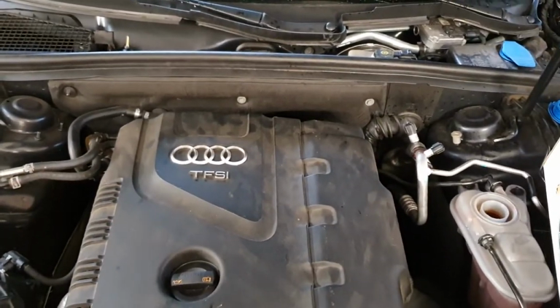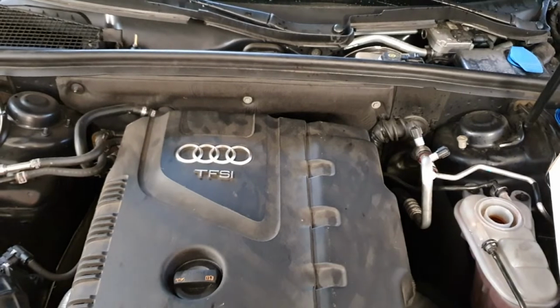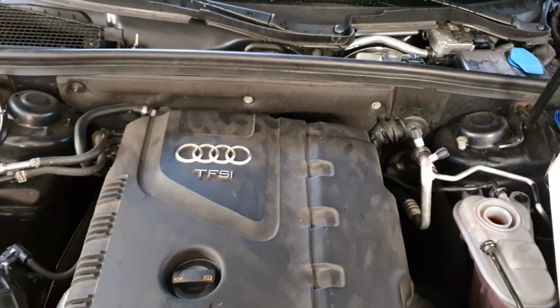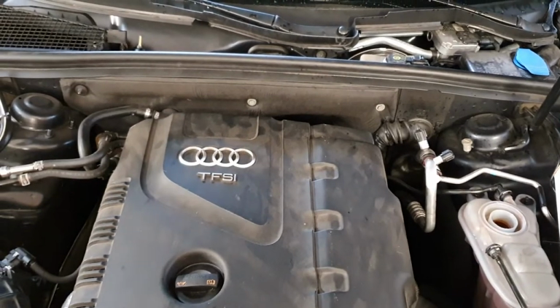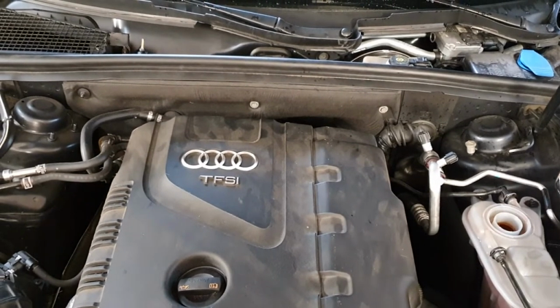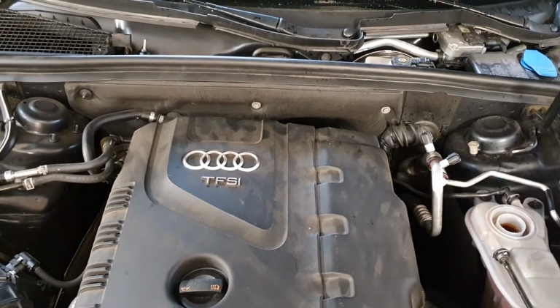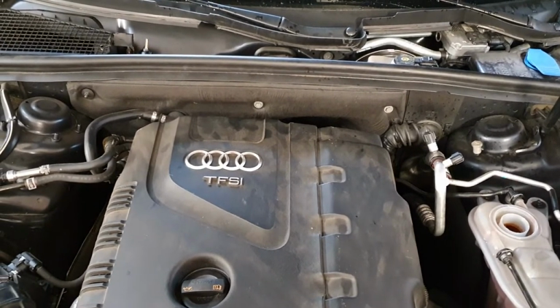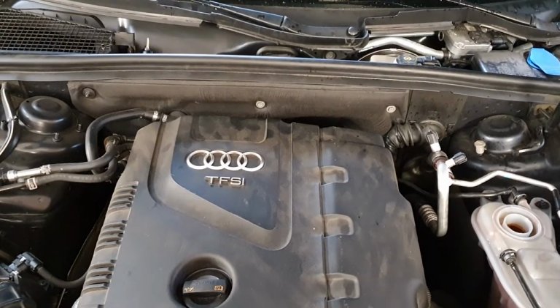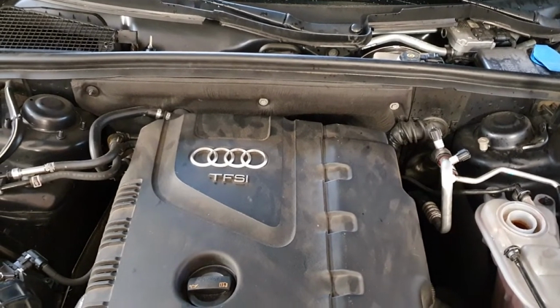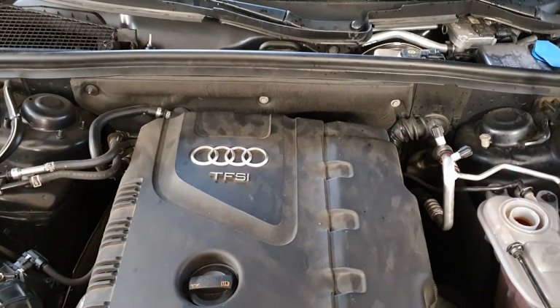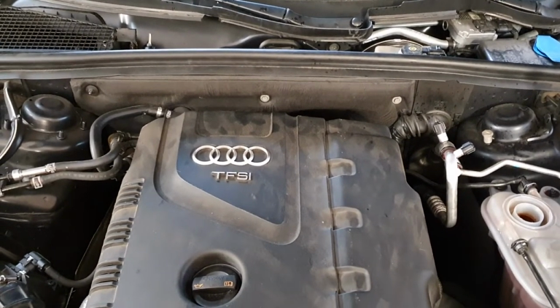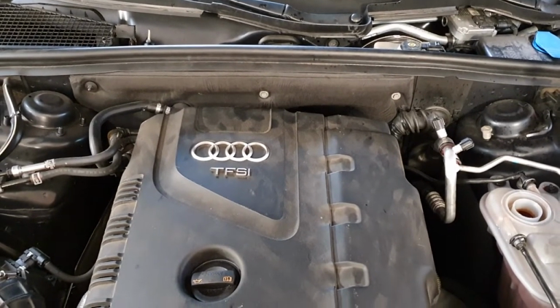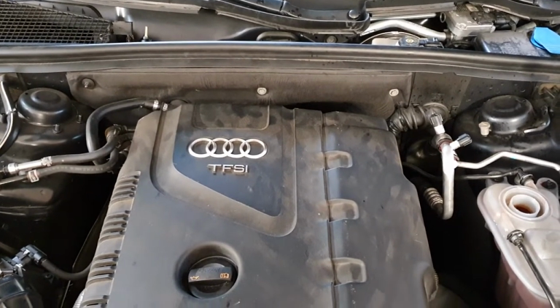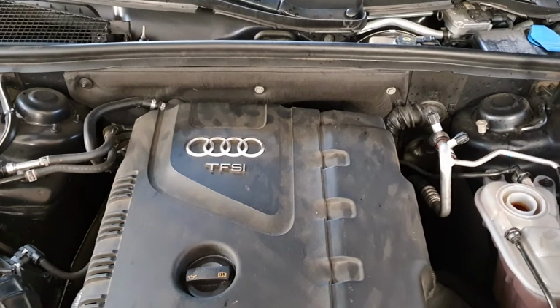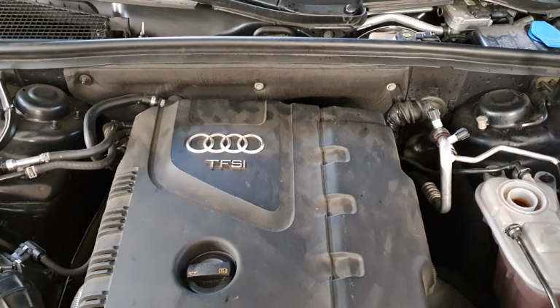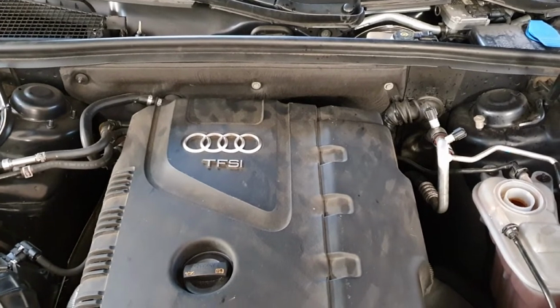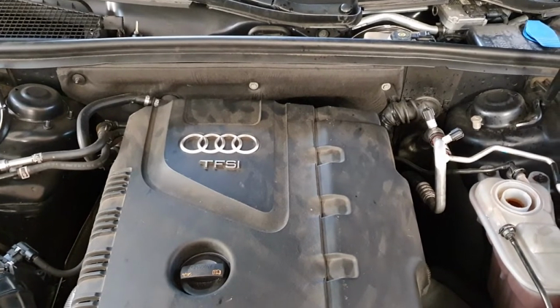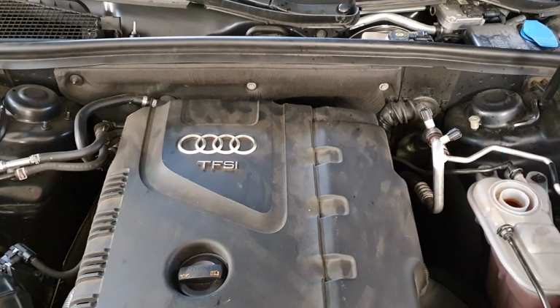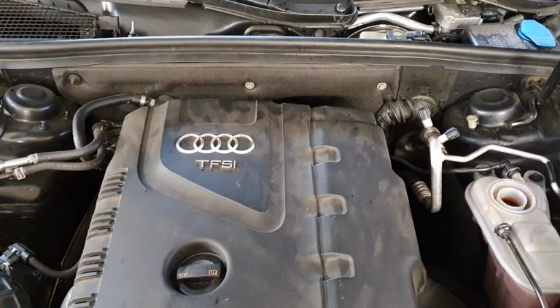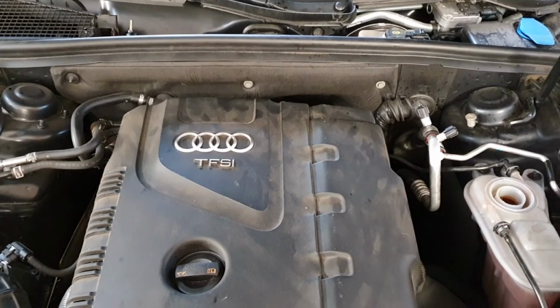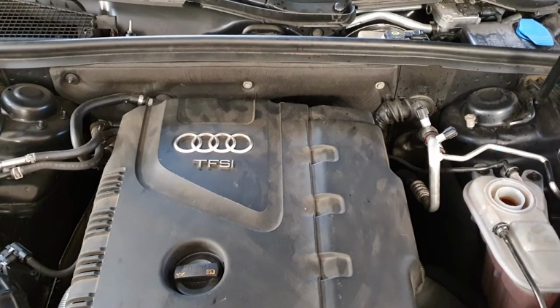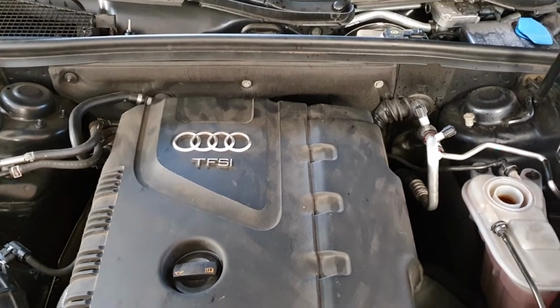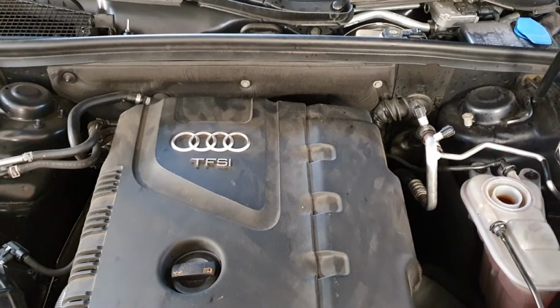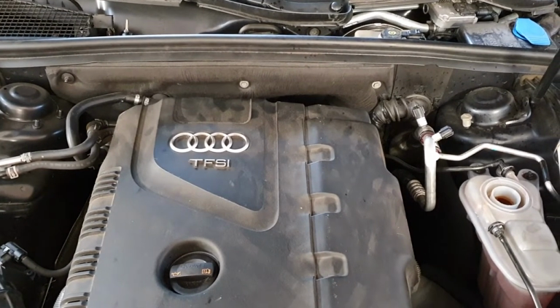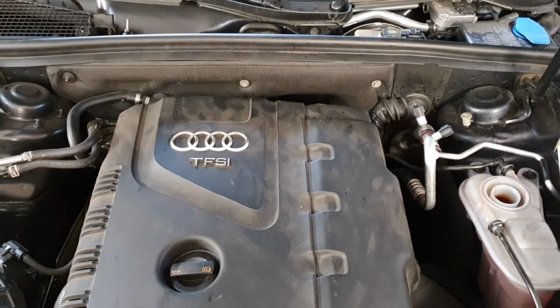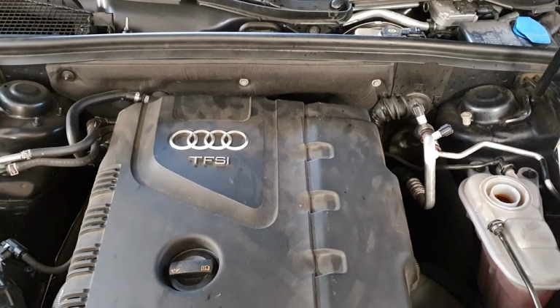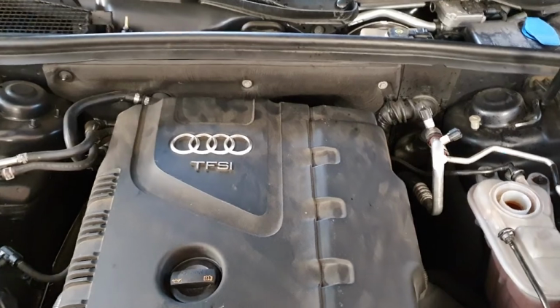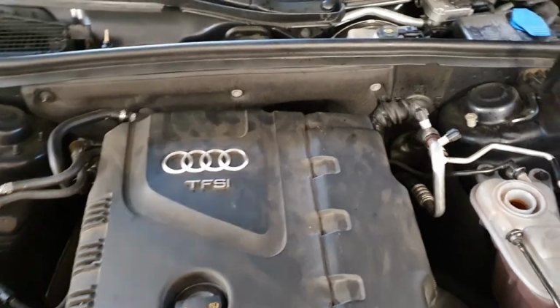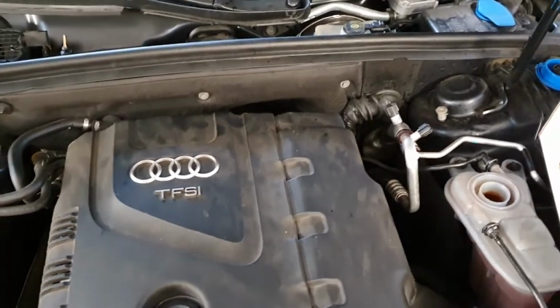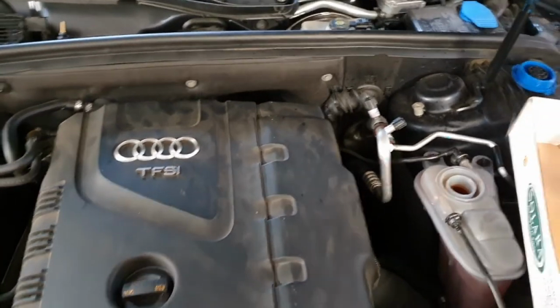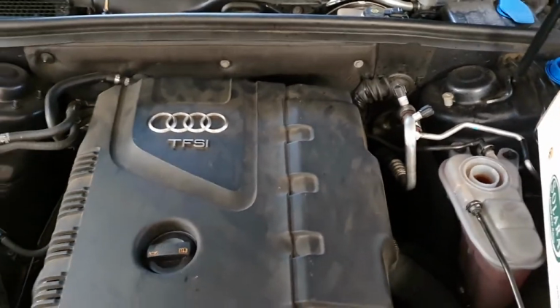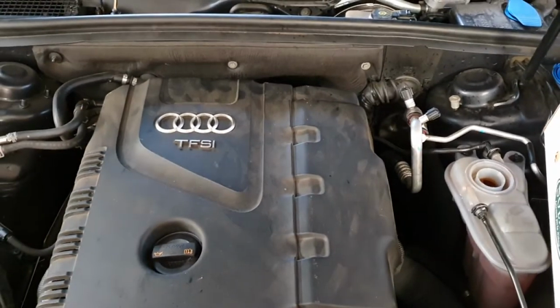We tried all kinds of things — turning on the auxiliary coolant pump through diagnostics and so on — but nothing seemed to help.